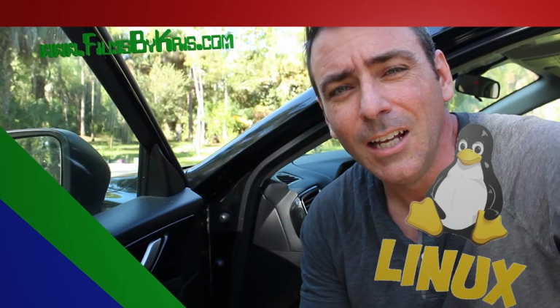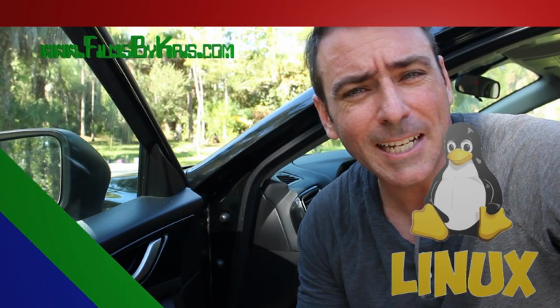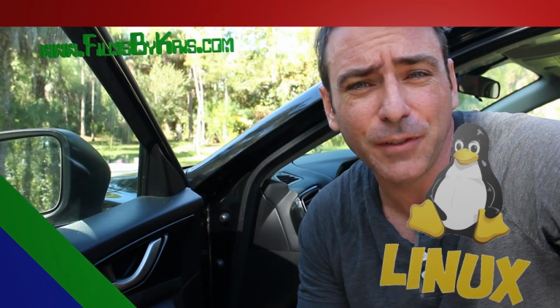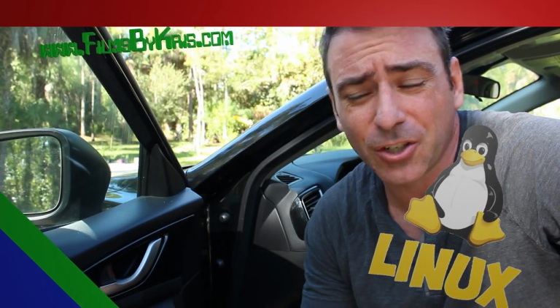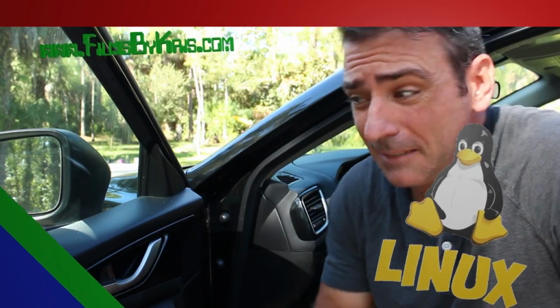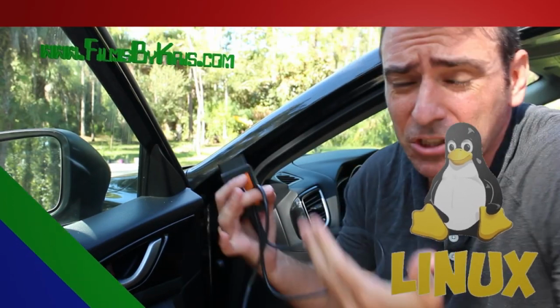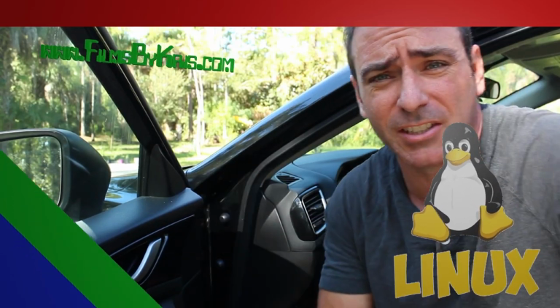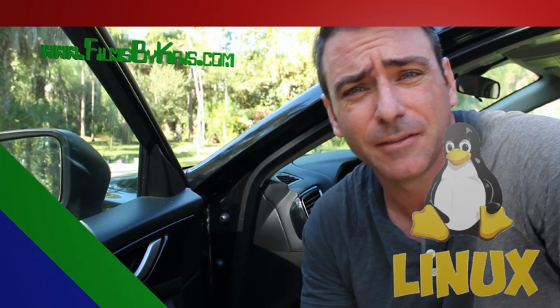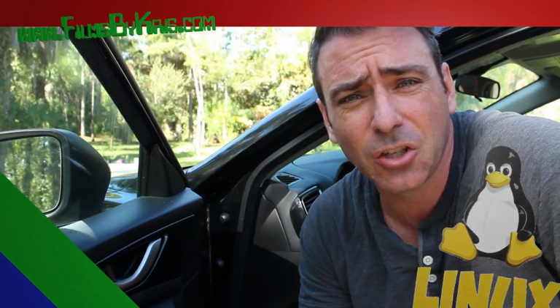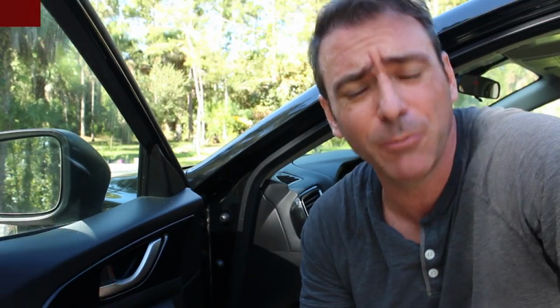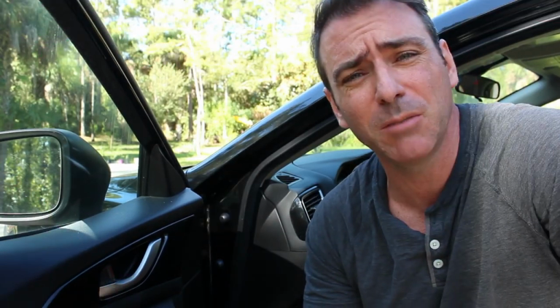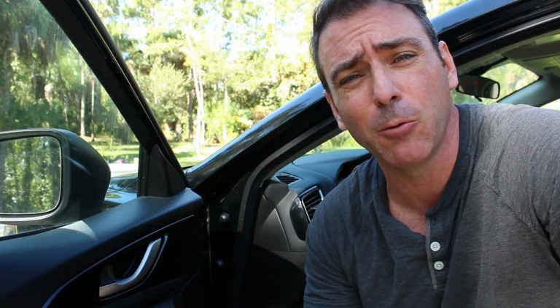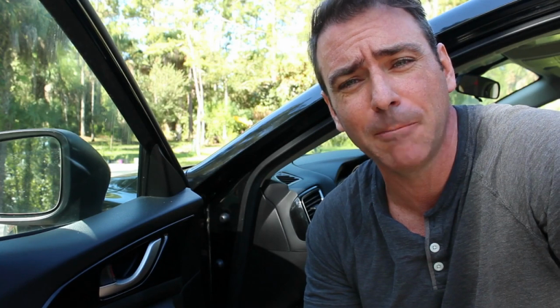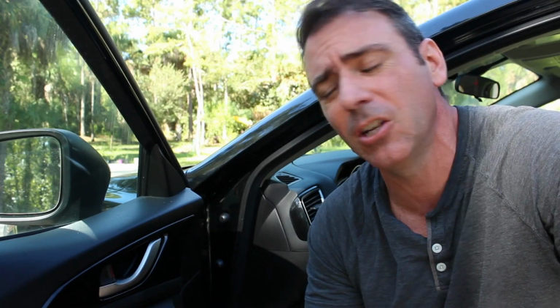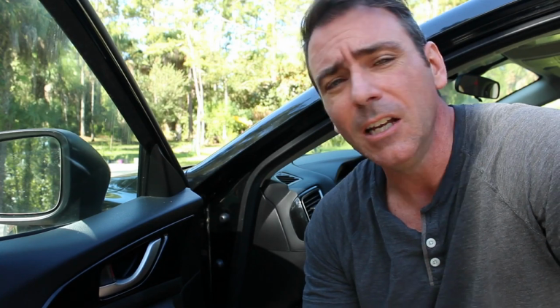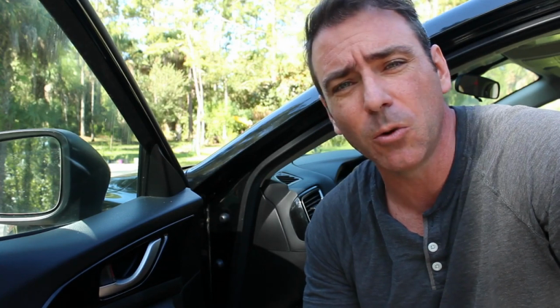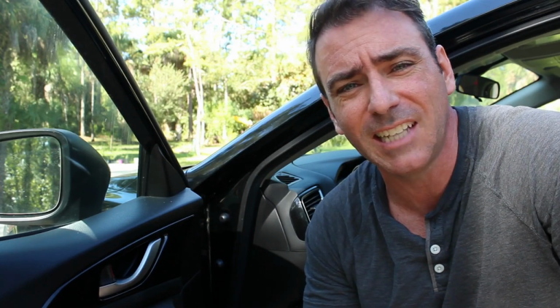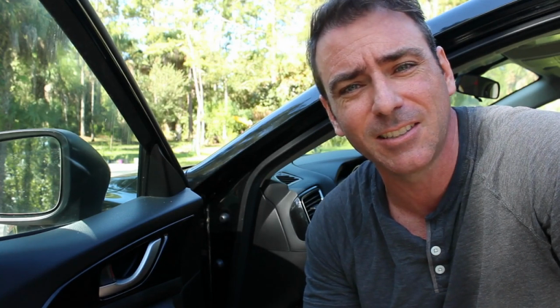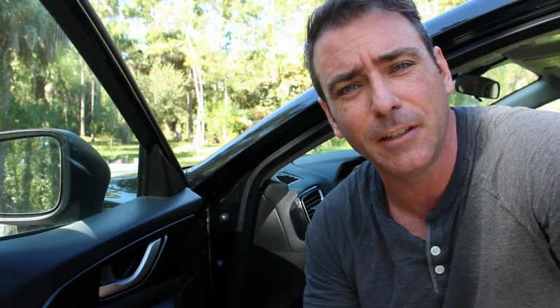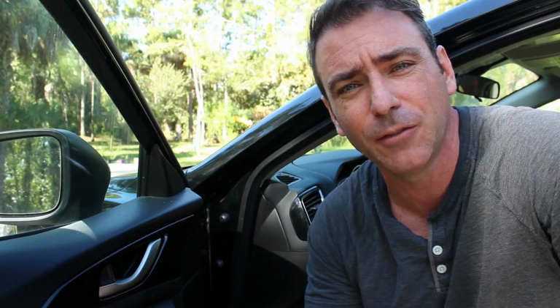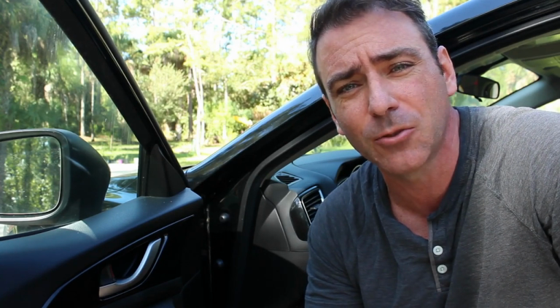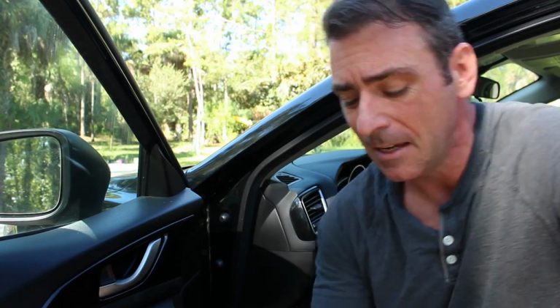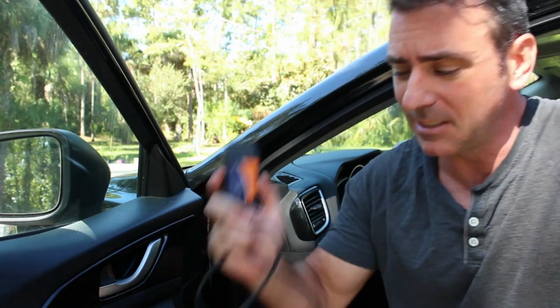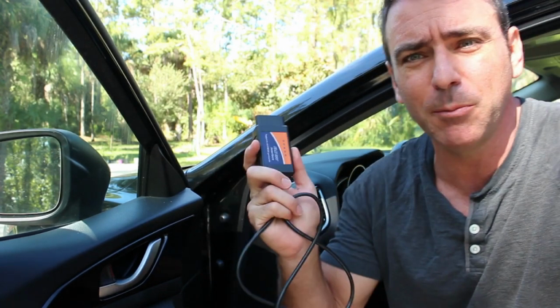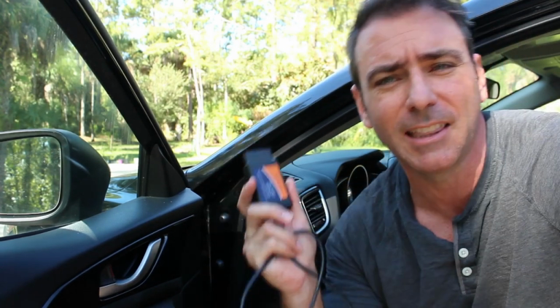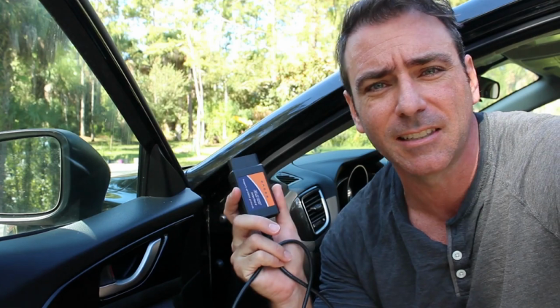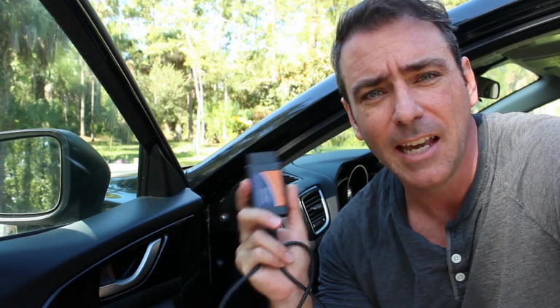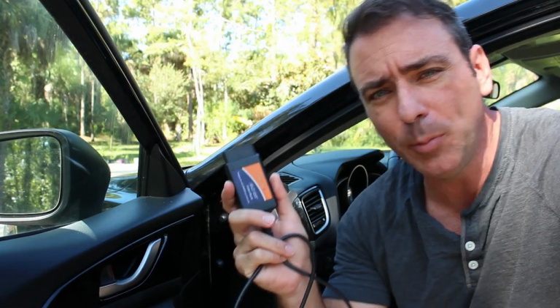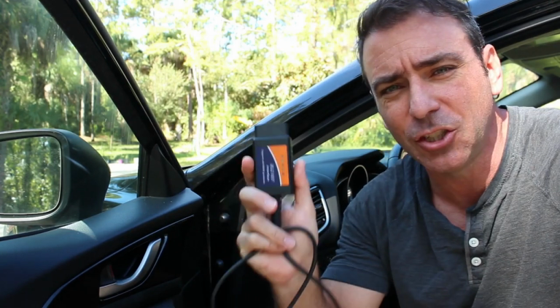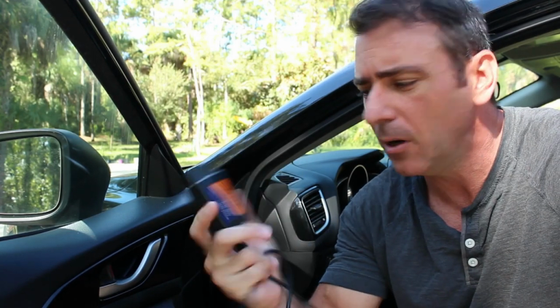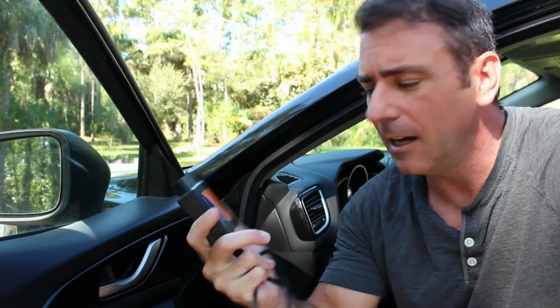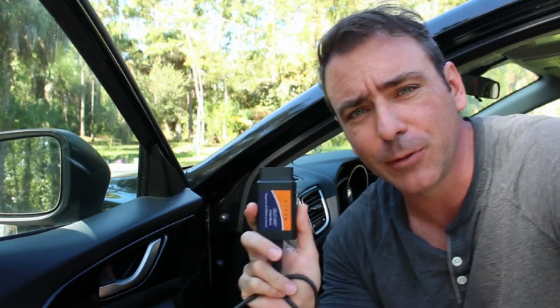My next few videos are going to be on car stuff. We're going to review some things I went over a couple years ago and go into more detail in future videos. But today we're going to be looking at this — an OBD-II reader.